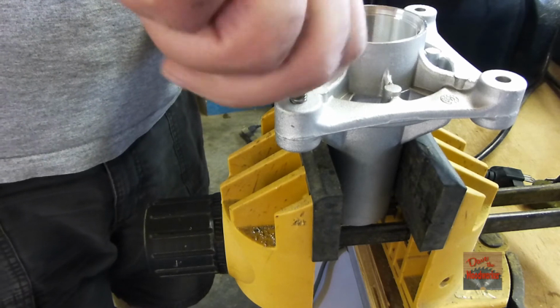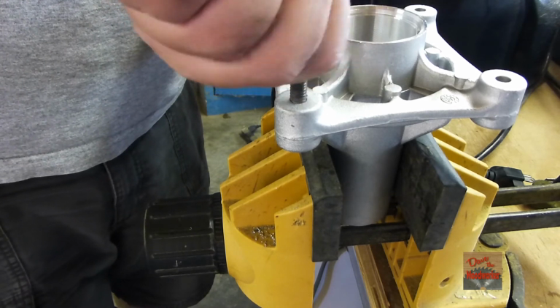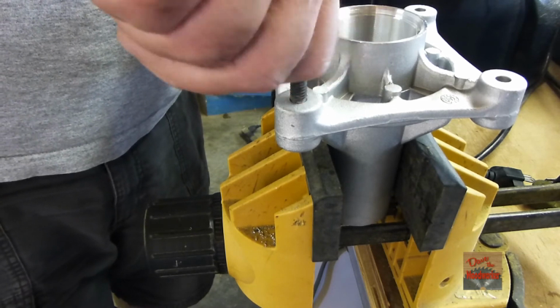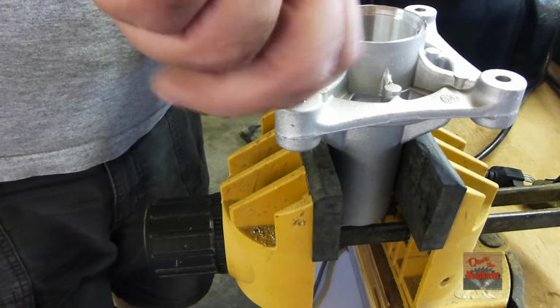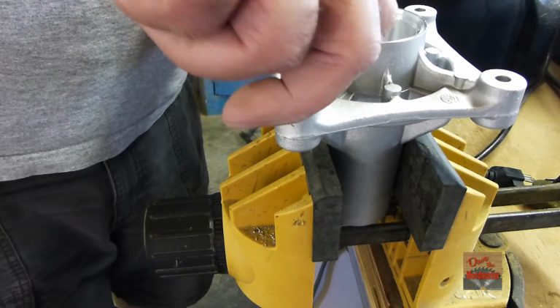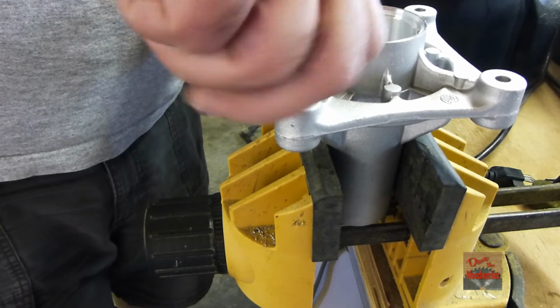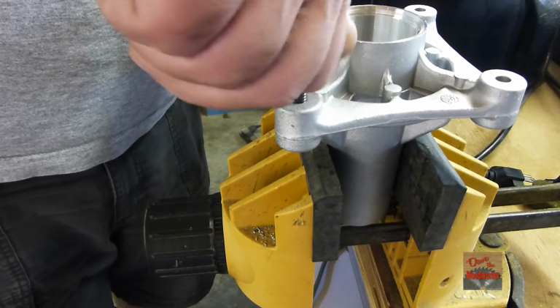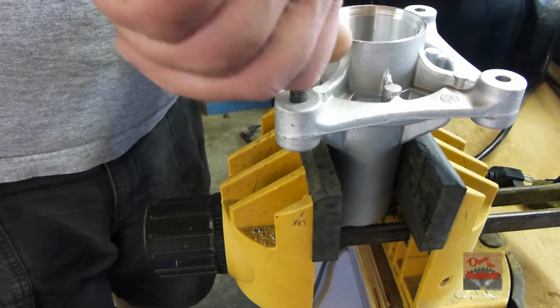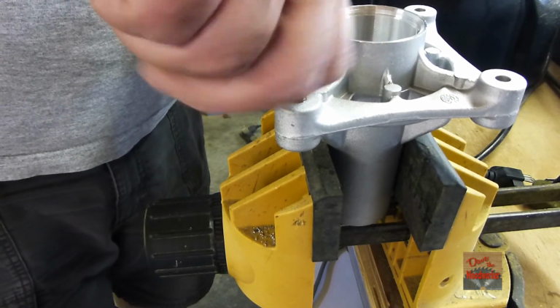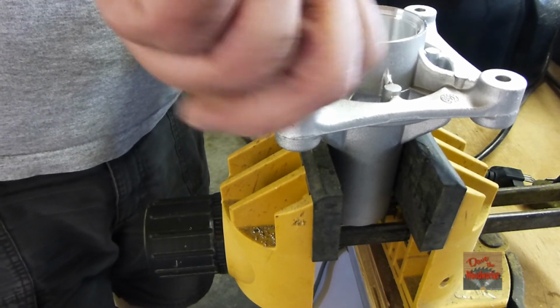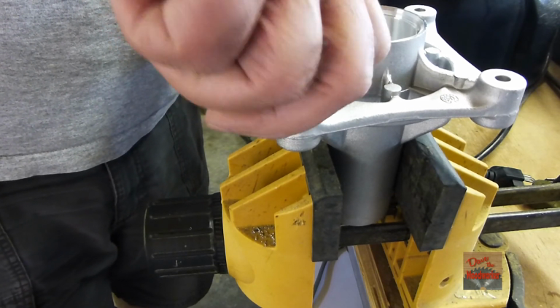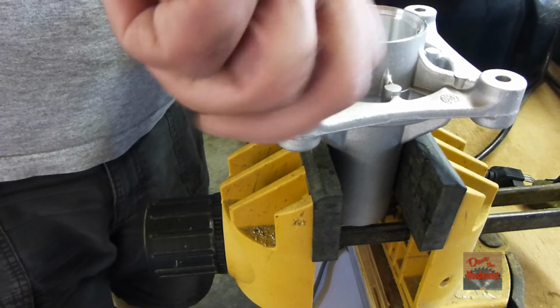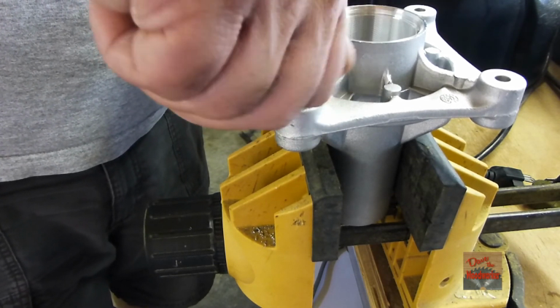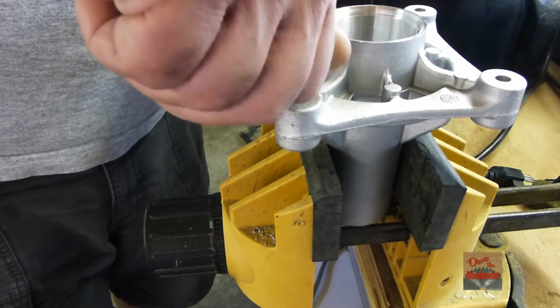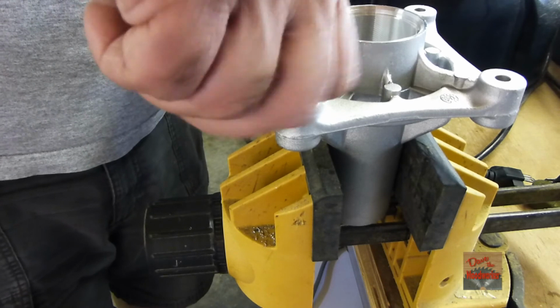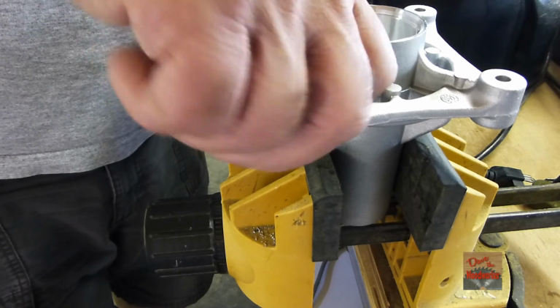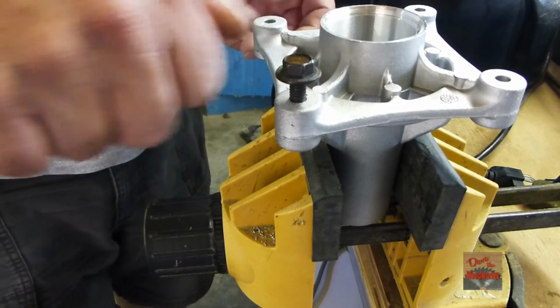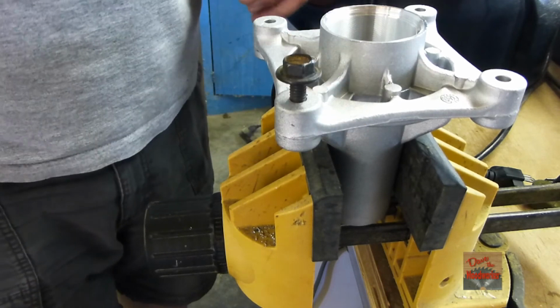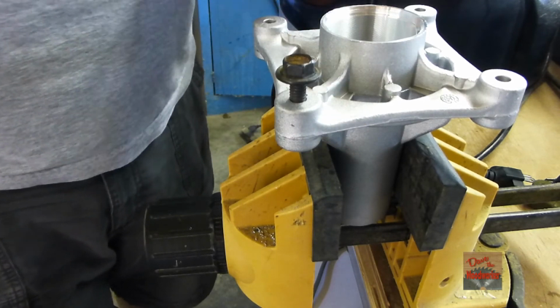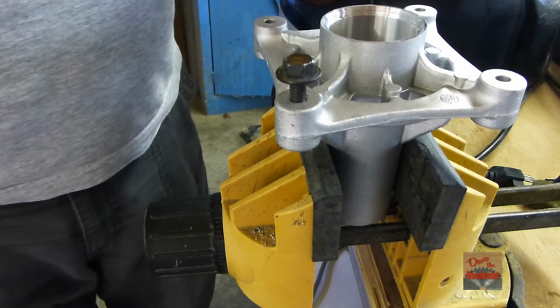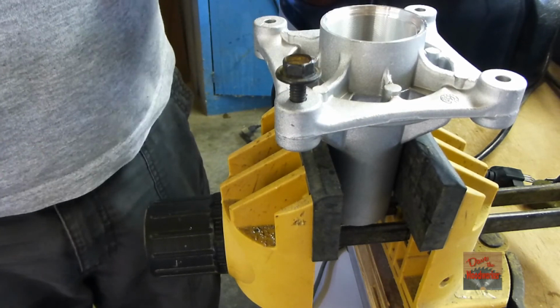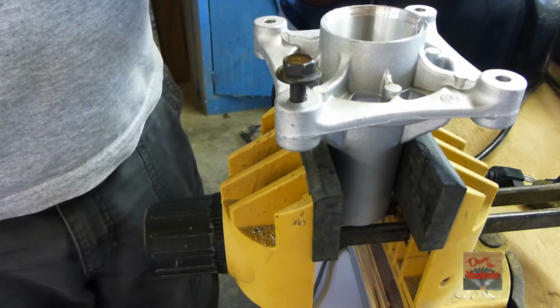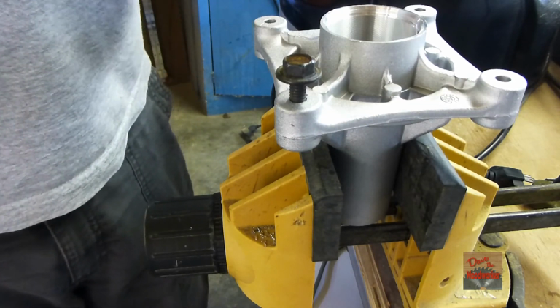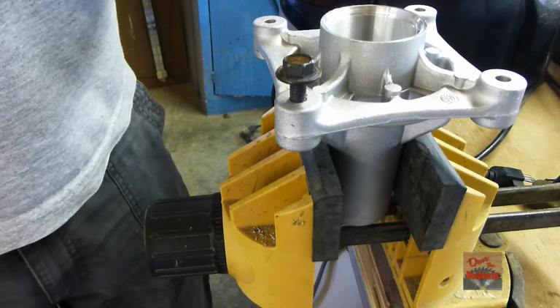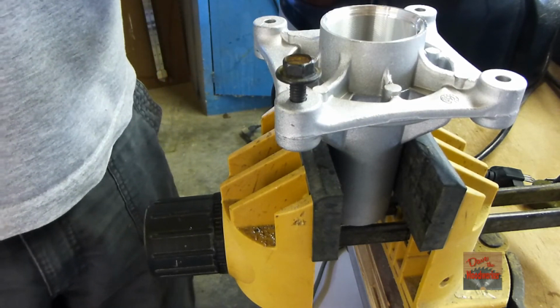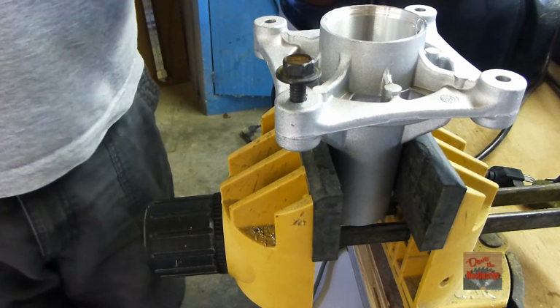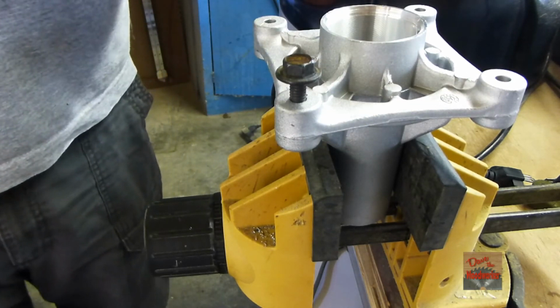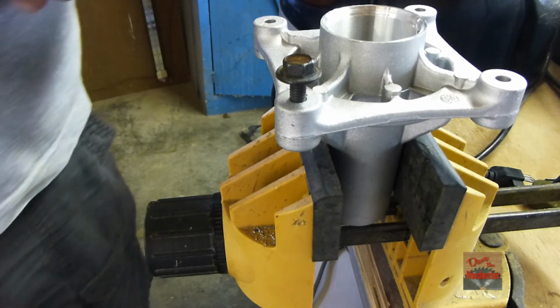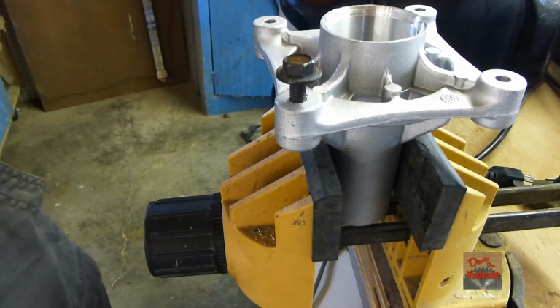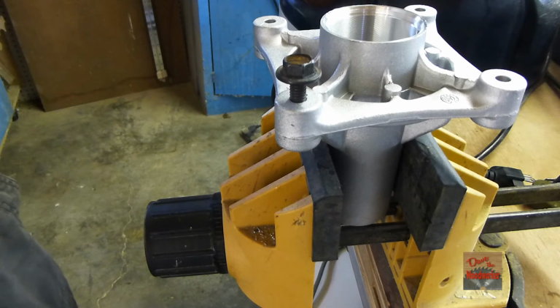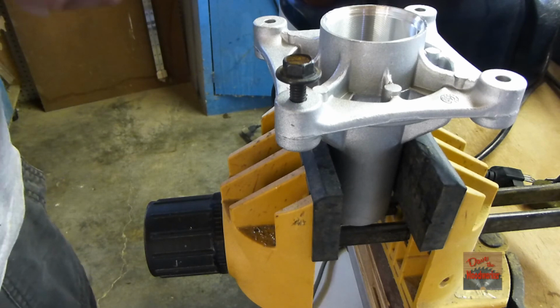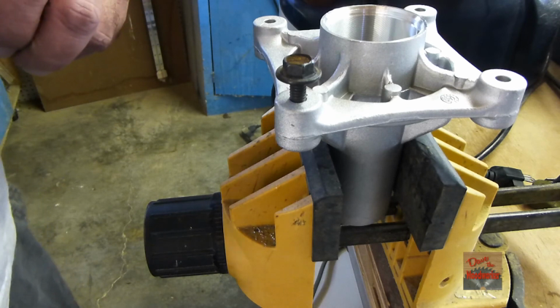The bolt fits good in there. Just do the rest of them like that and you're ready to go. Thanks for watching, guys!